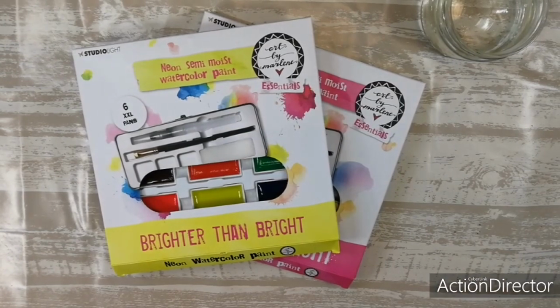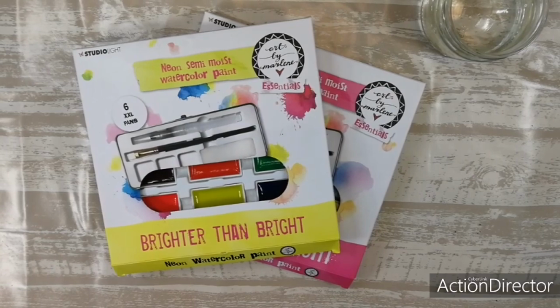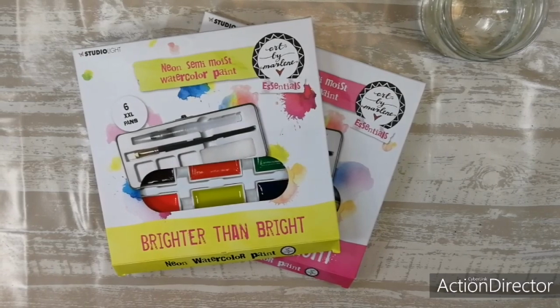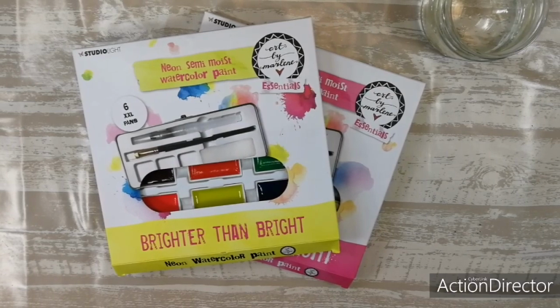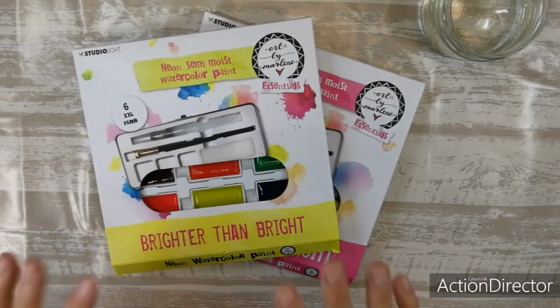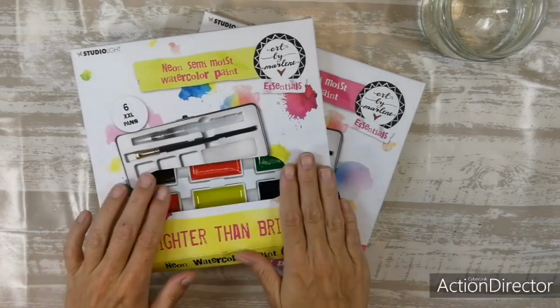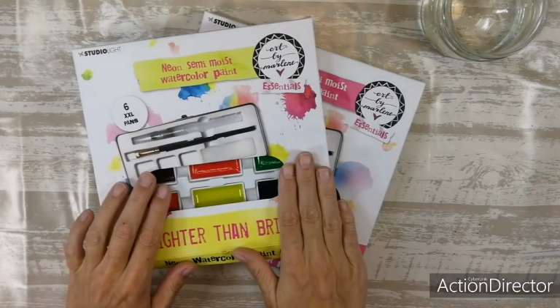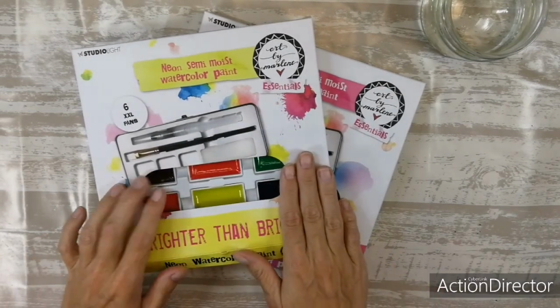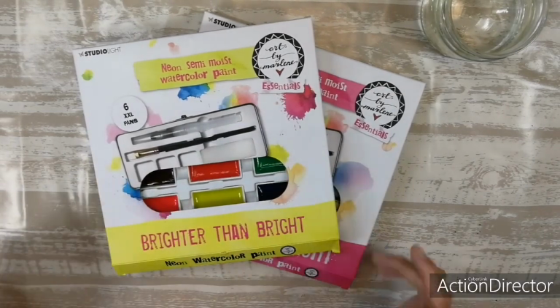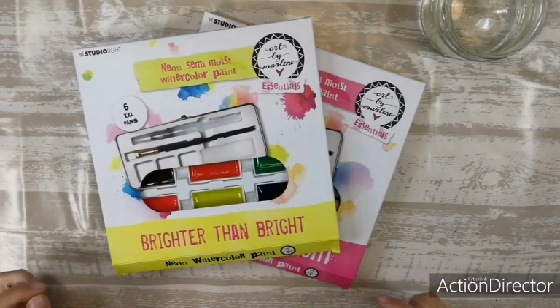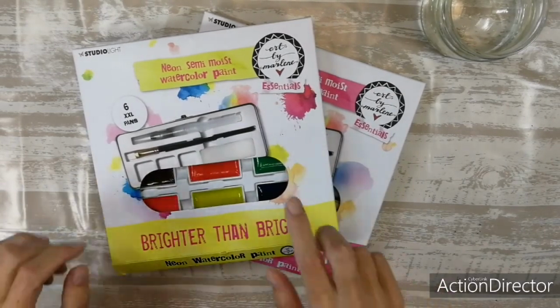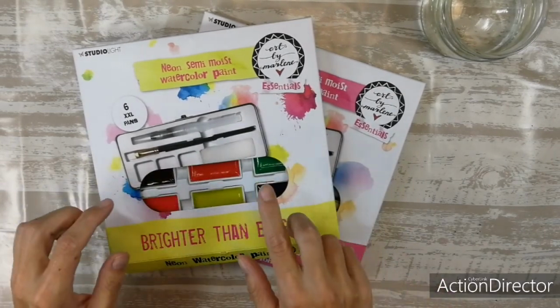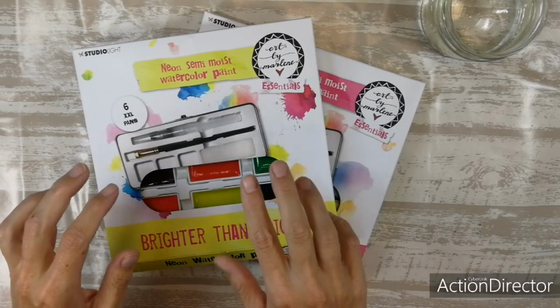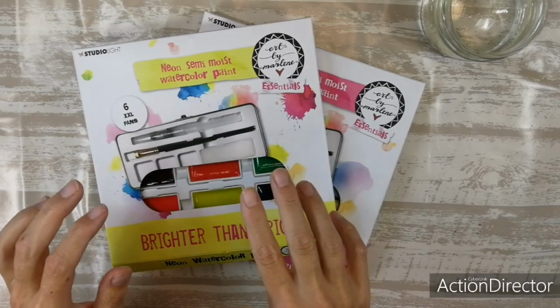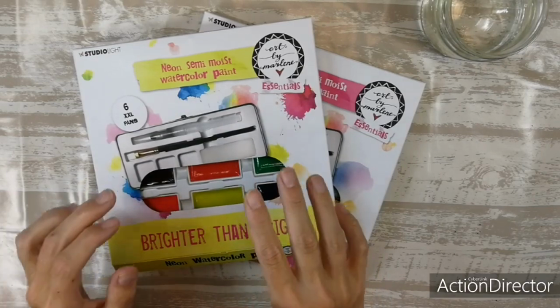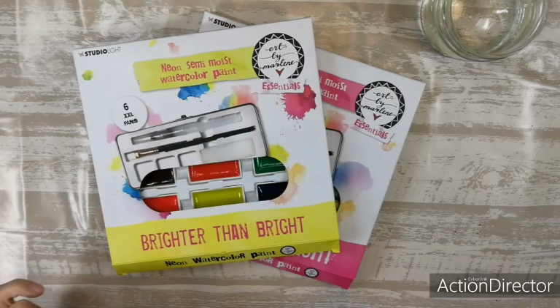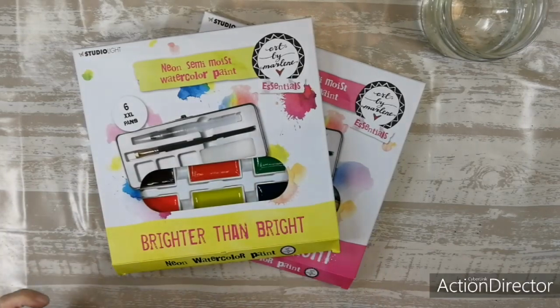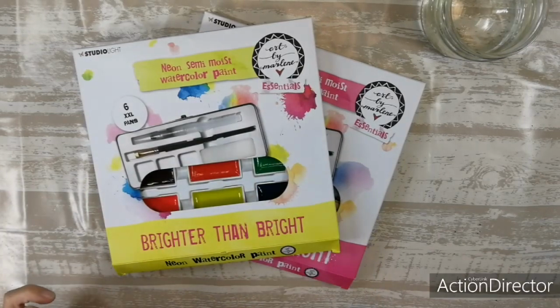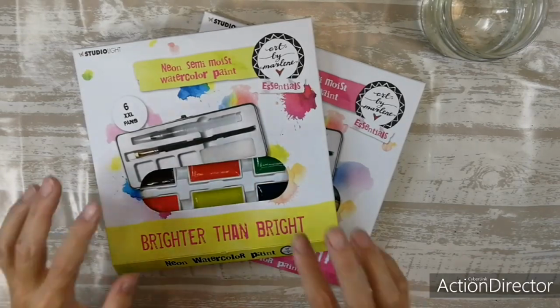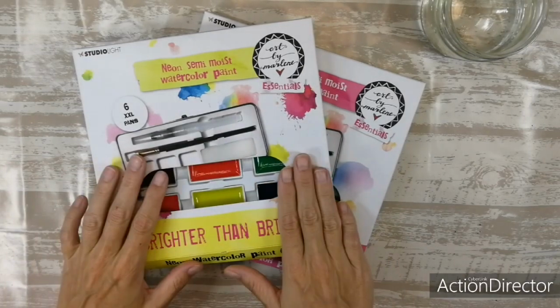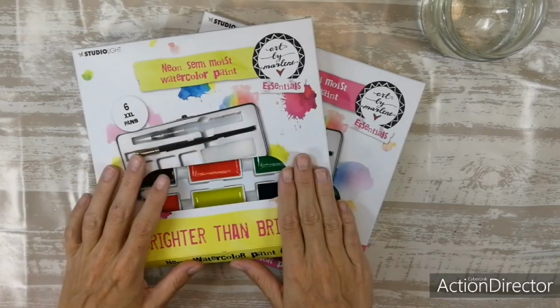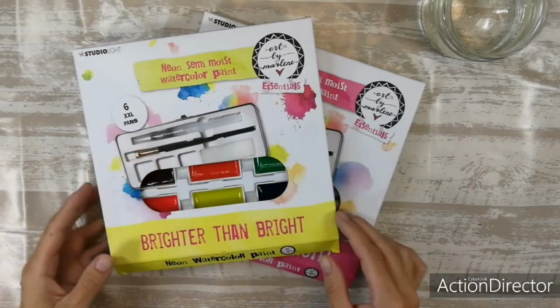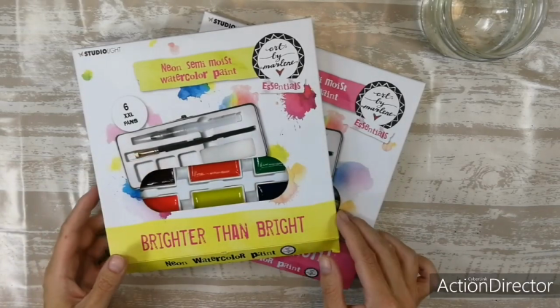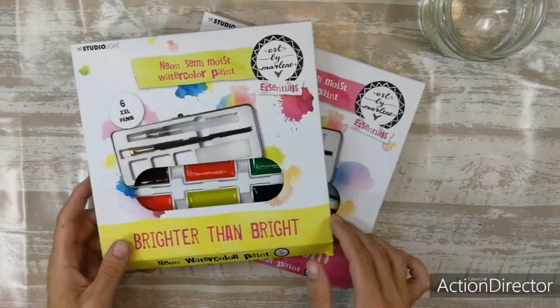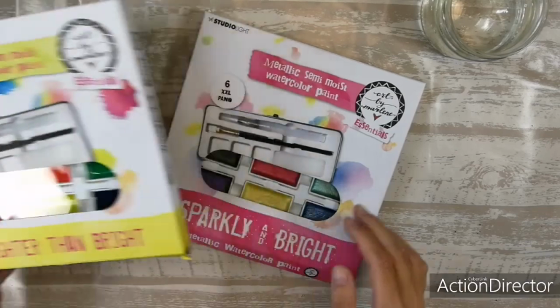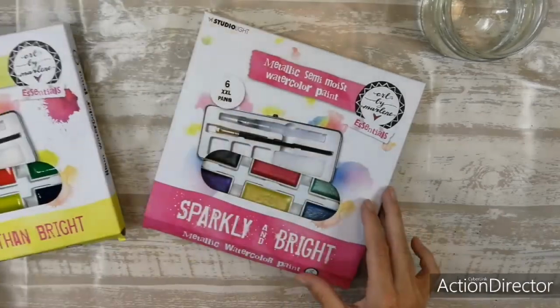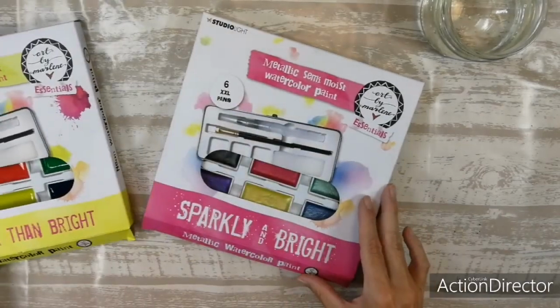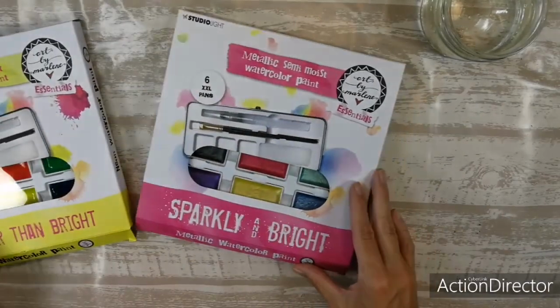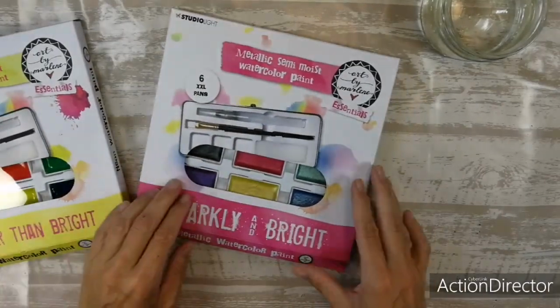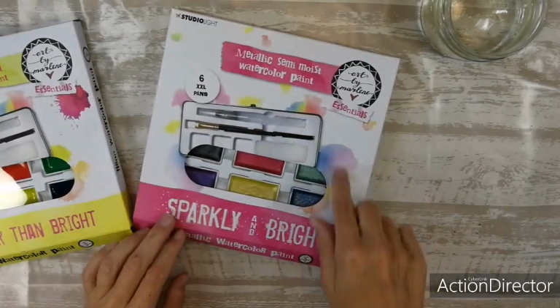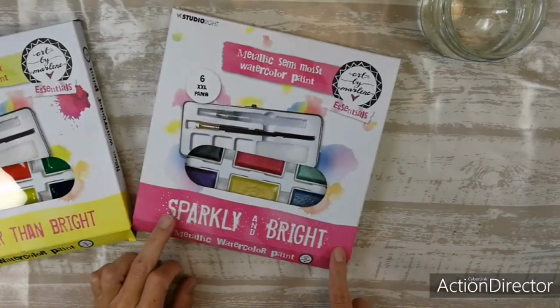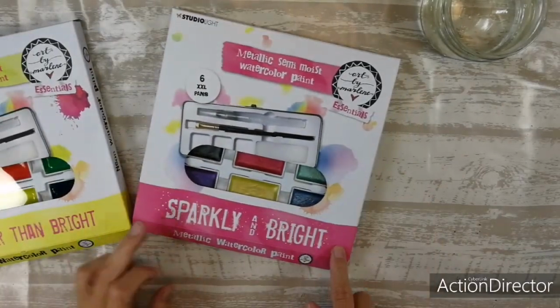Hi everyone! I just received these new watercolors by Art by Marlene. These are semi-moist watercolors. This is the neon set — brighter than bright — and this is the metallic set, it's sparkly and bright.